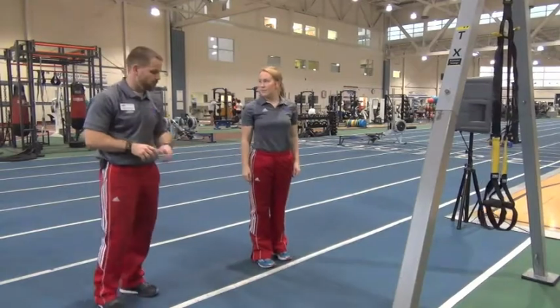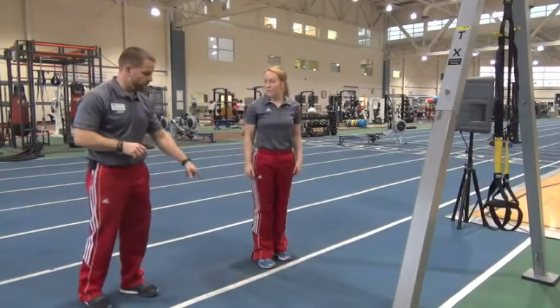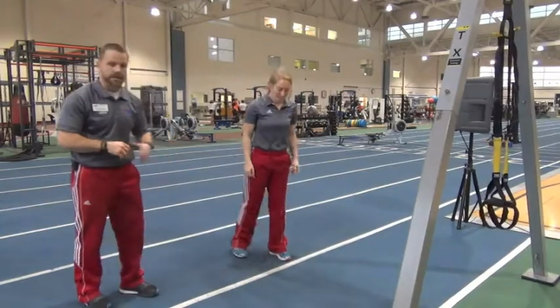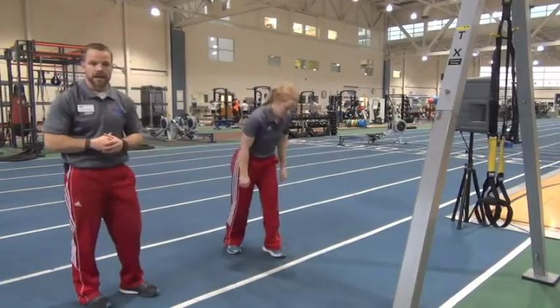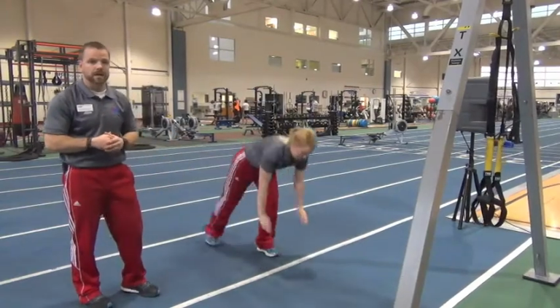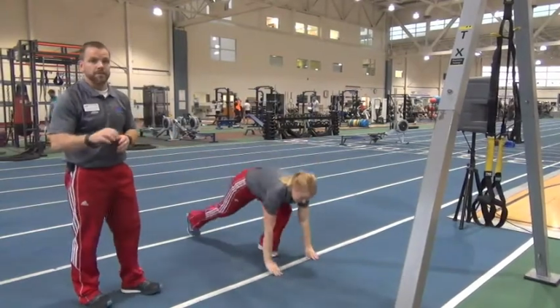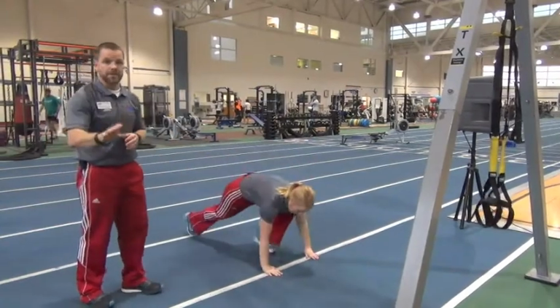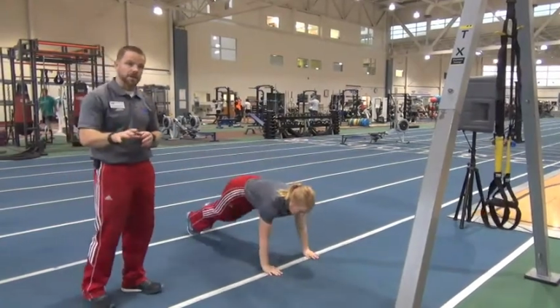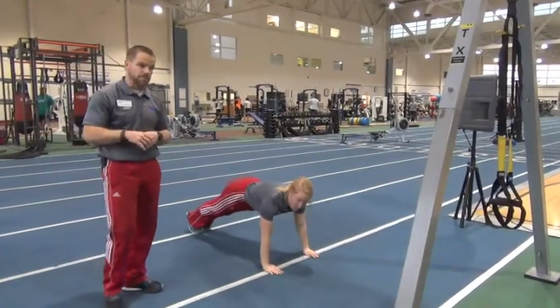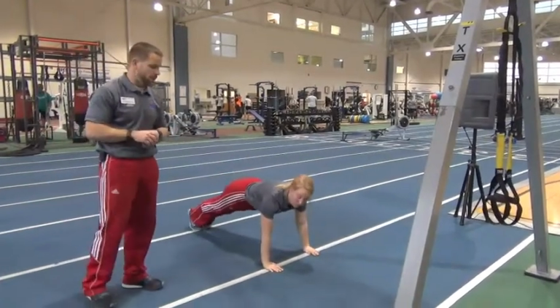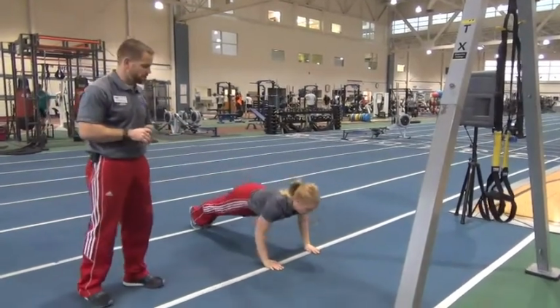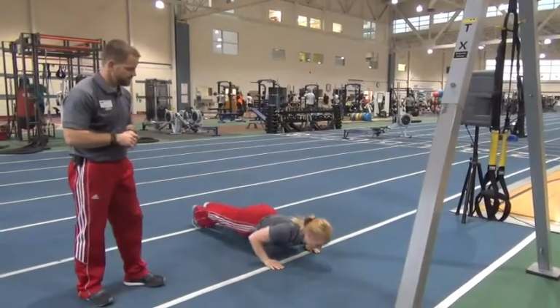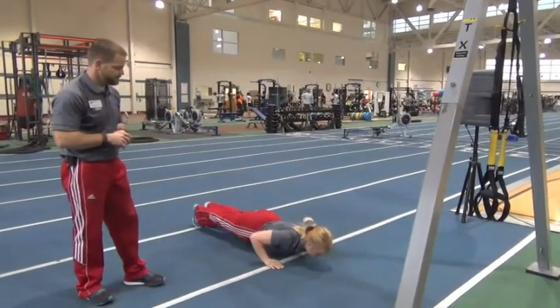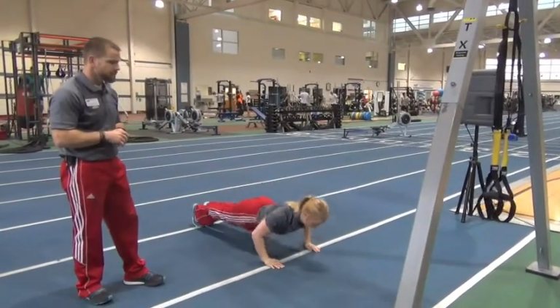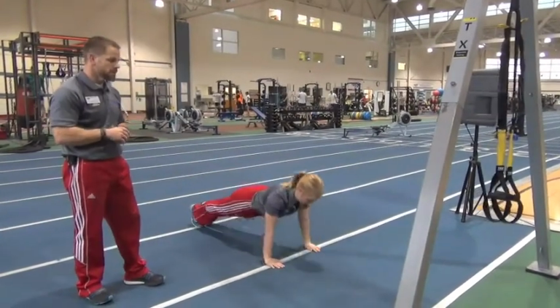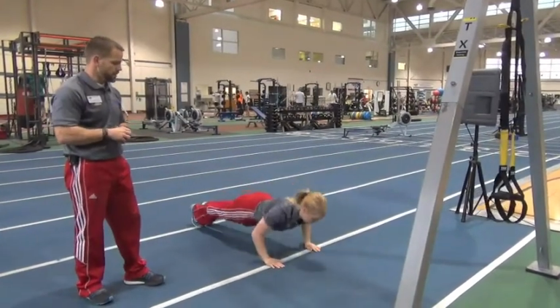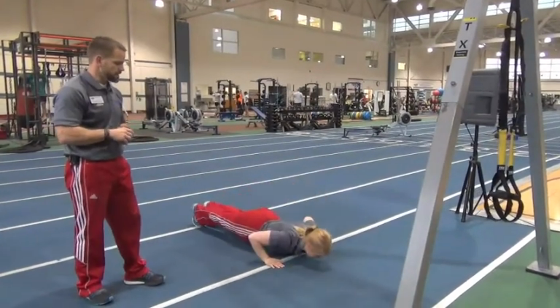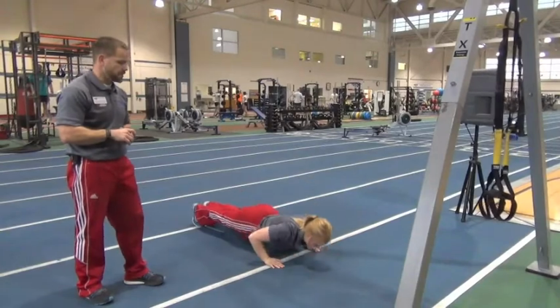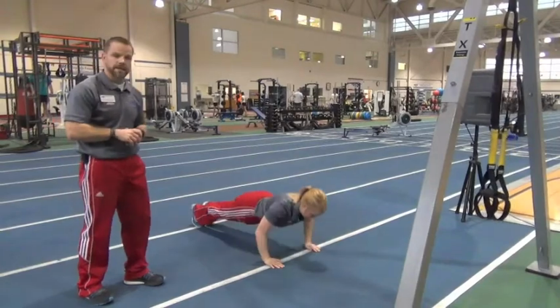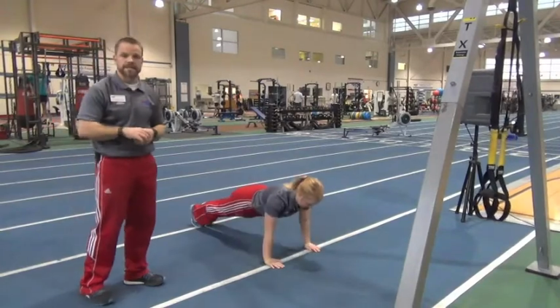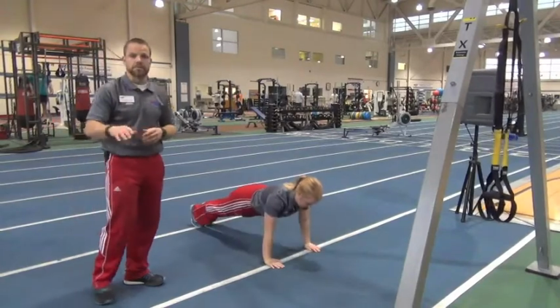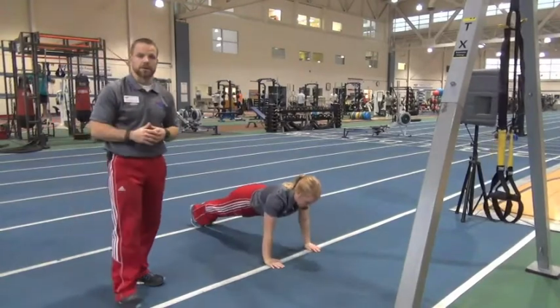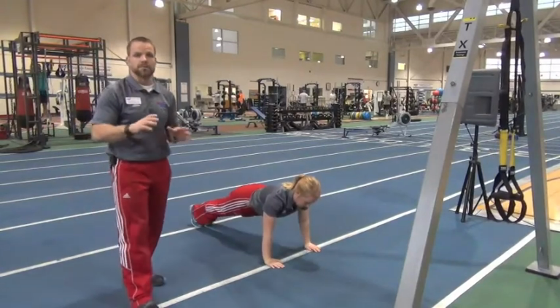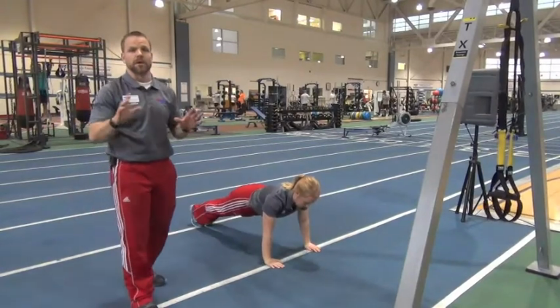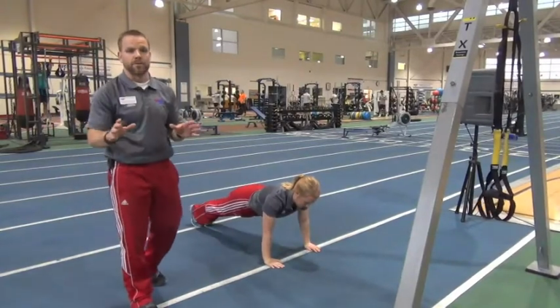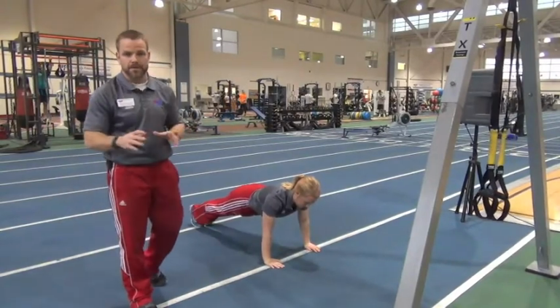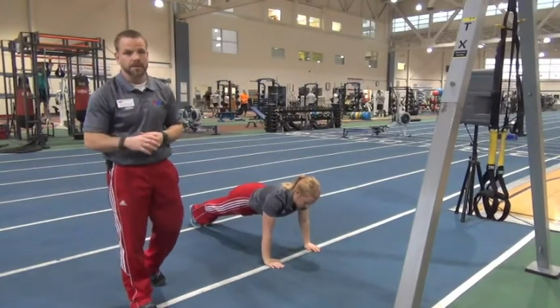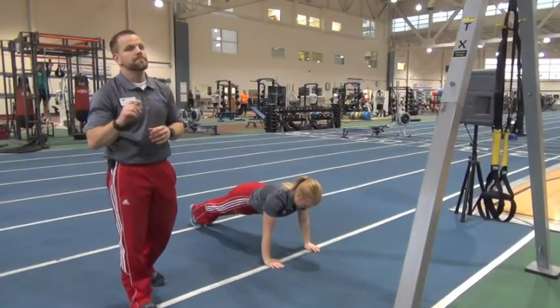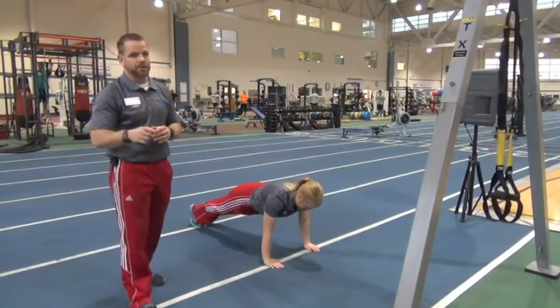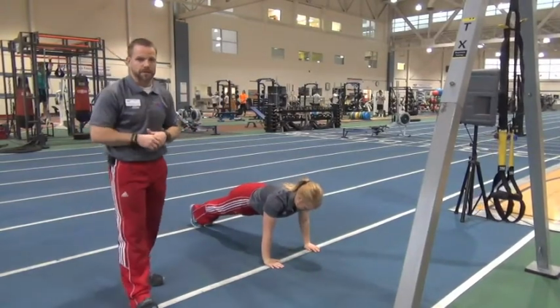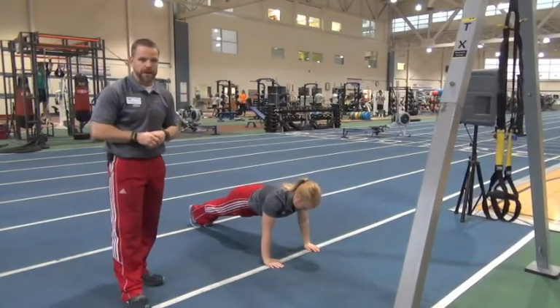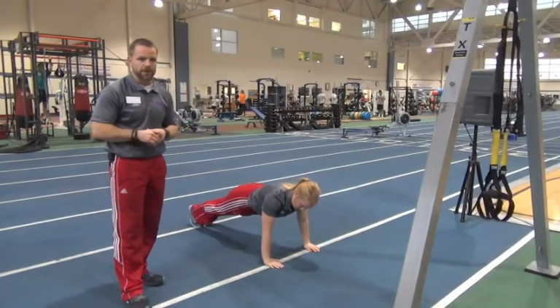Then we're dropping and hitting the deck for 15 push-ups. Just like so — nice, solid push-ups. Remember, every rep counts. Make sure you make them count.